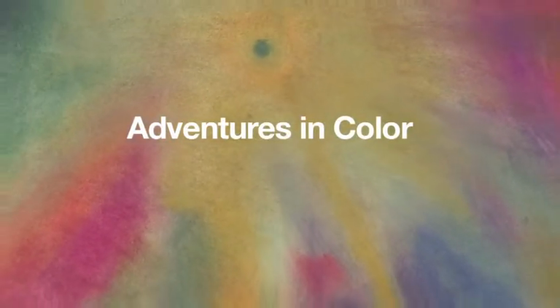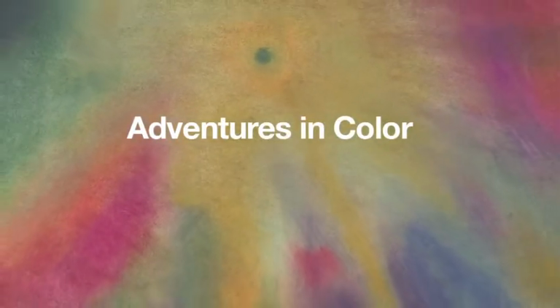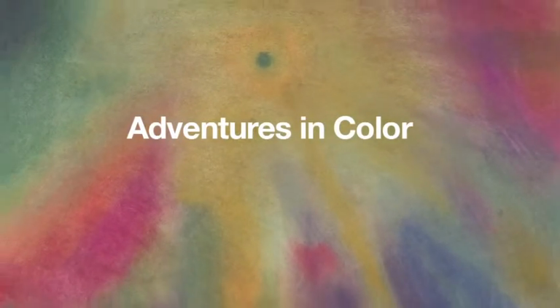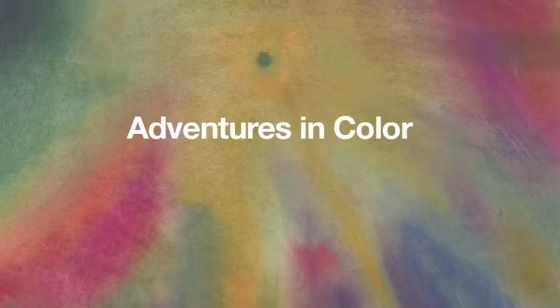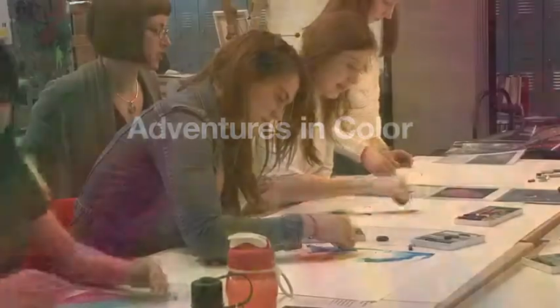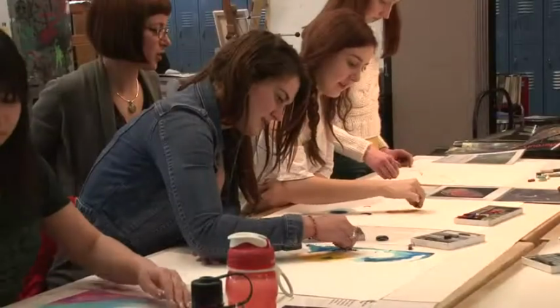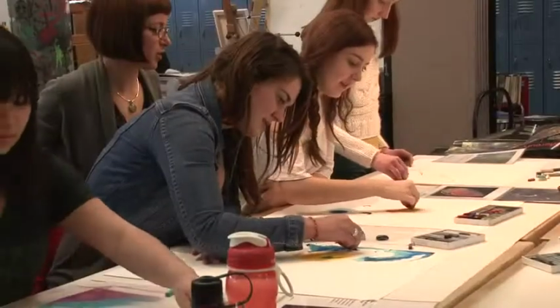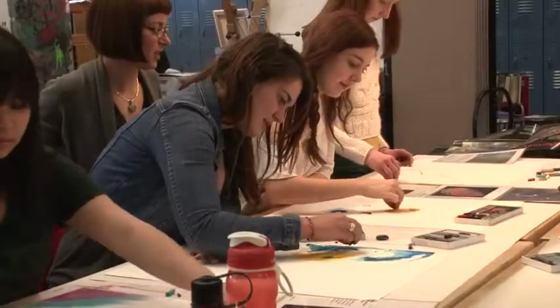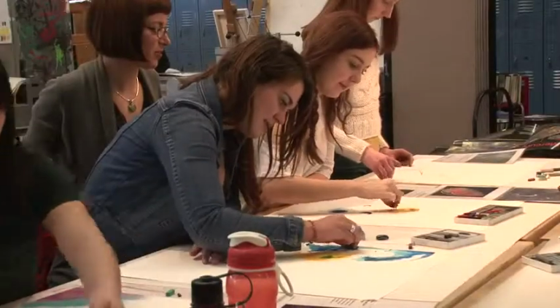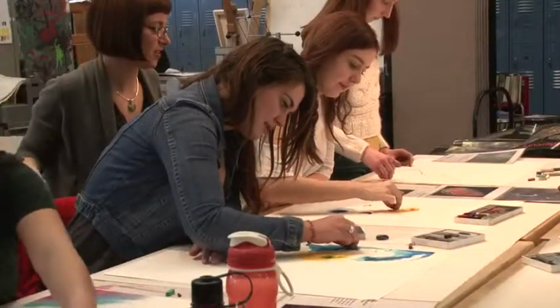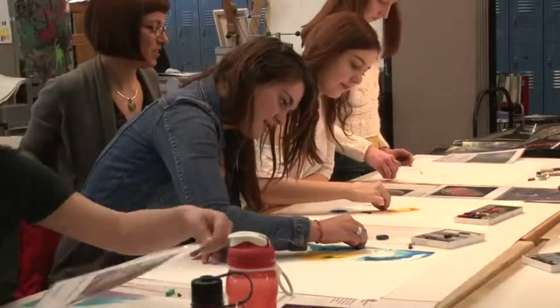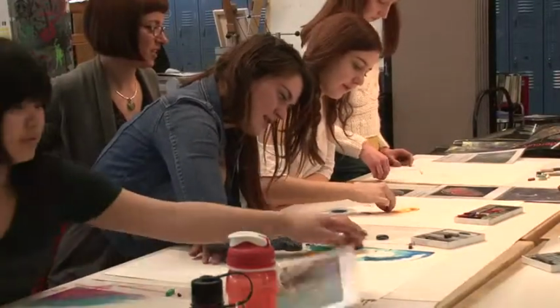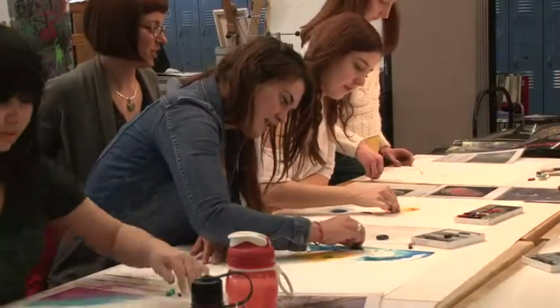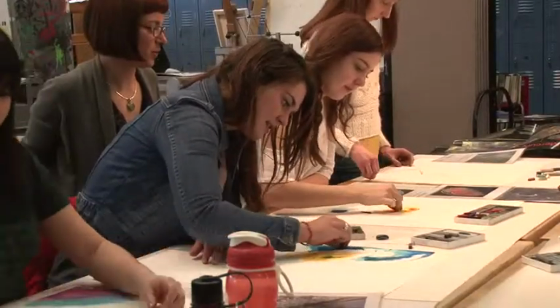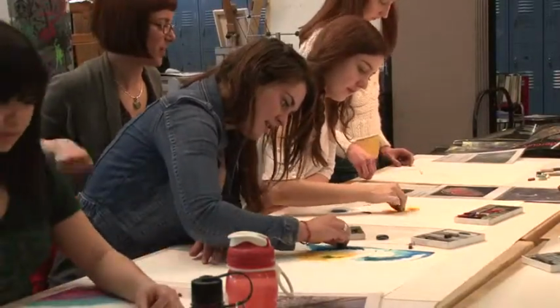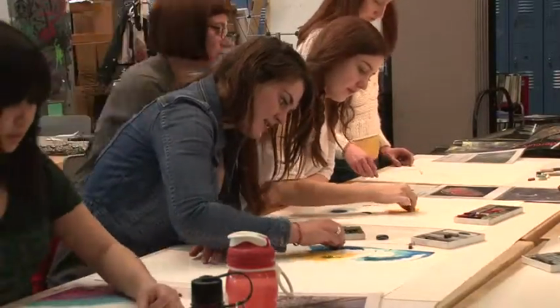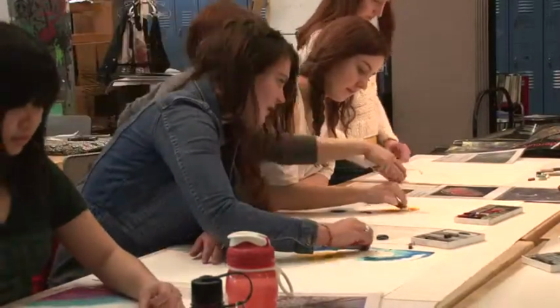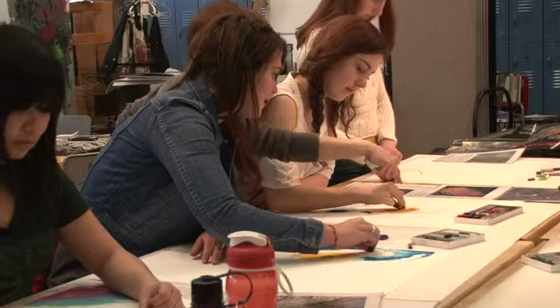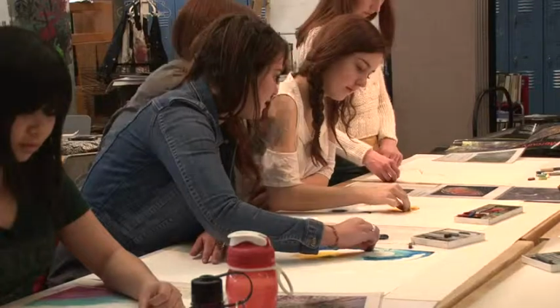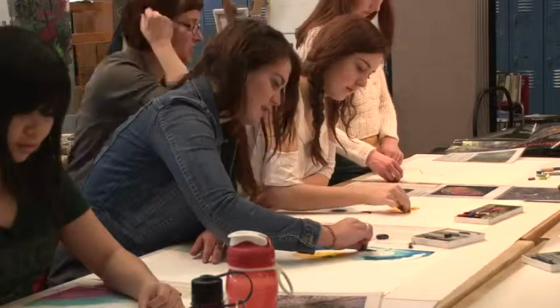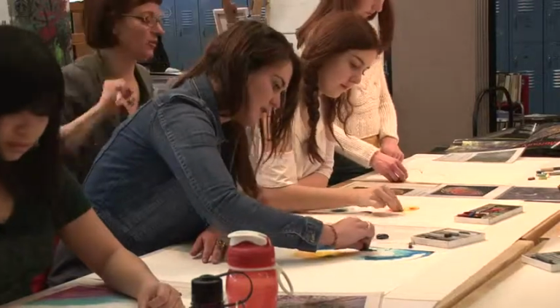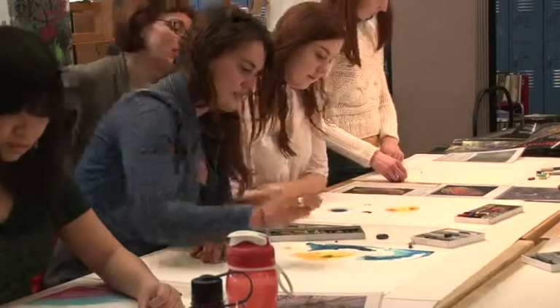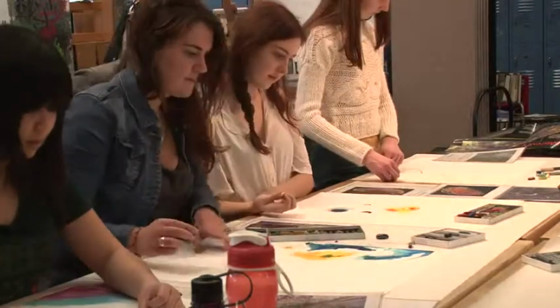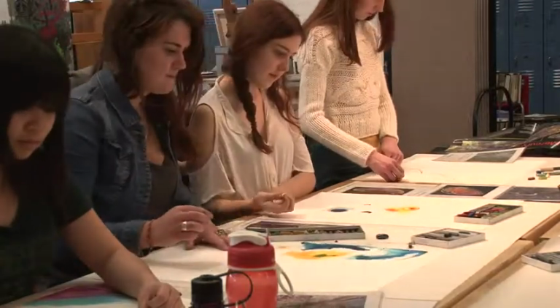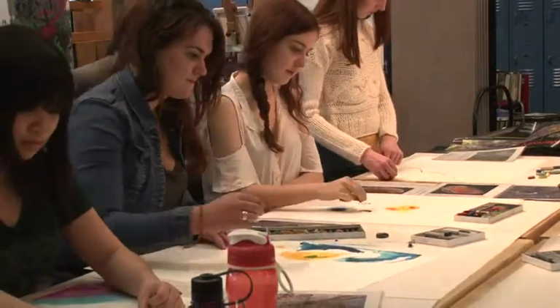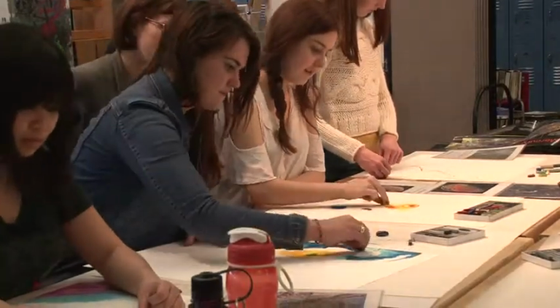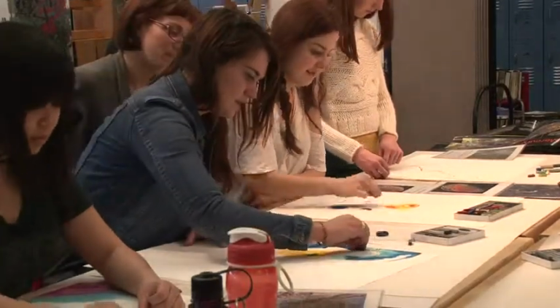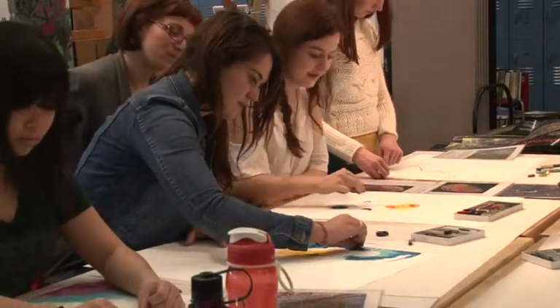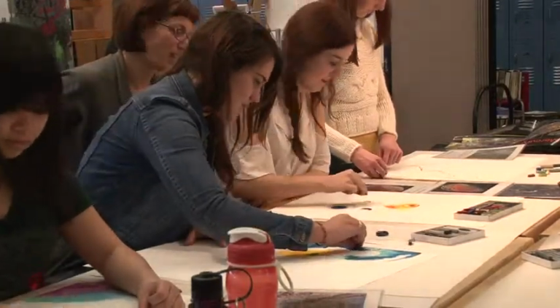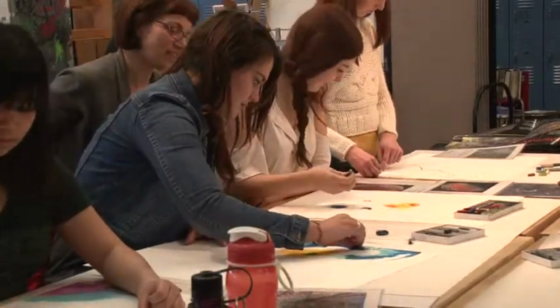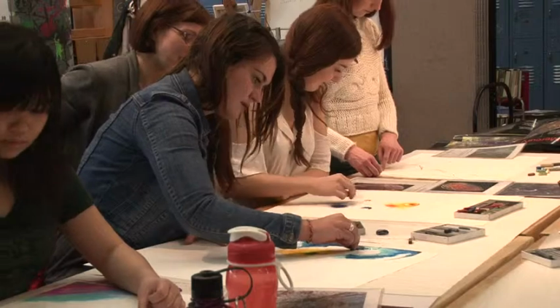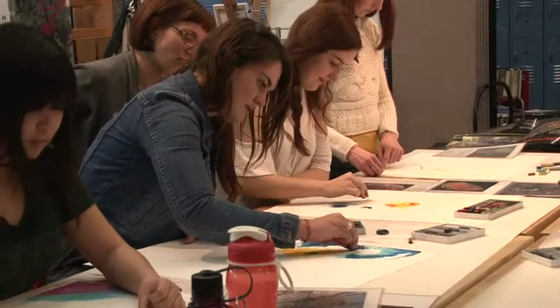We do have some spray fix if you want to spray between layers to prevent it getting too crazy or muddy. But that's already looking really beautiful. I think it's looking great.